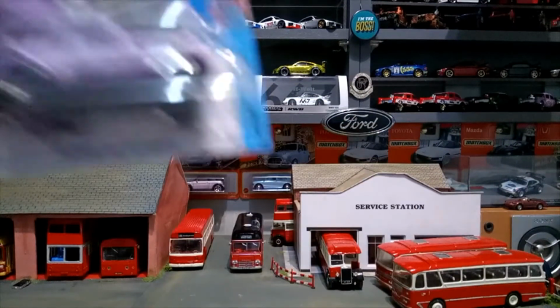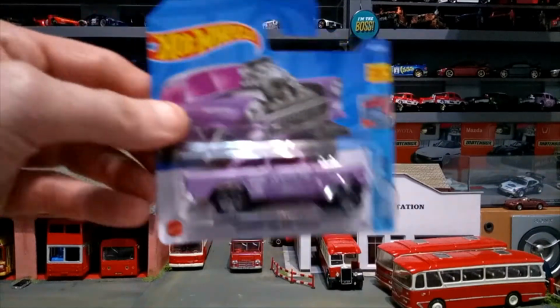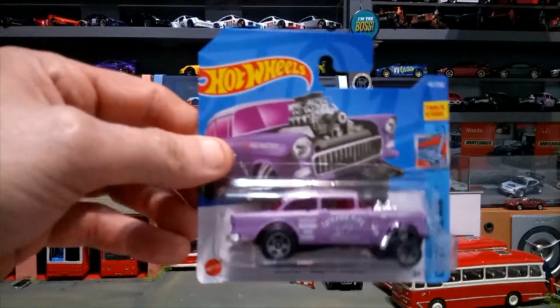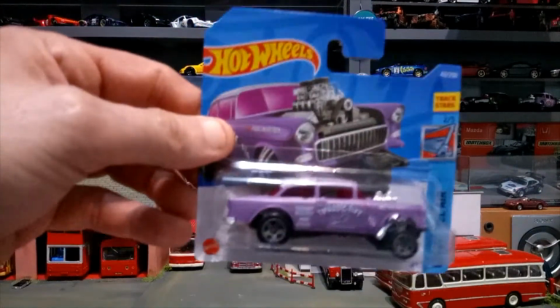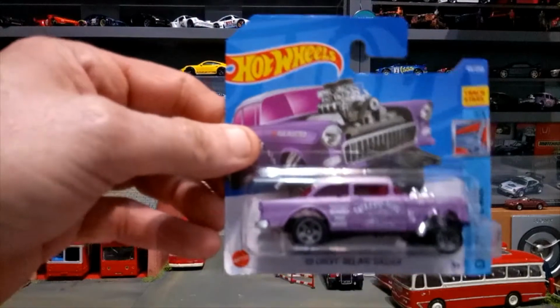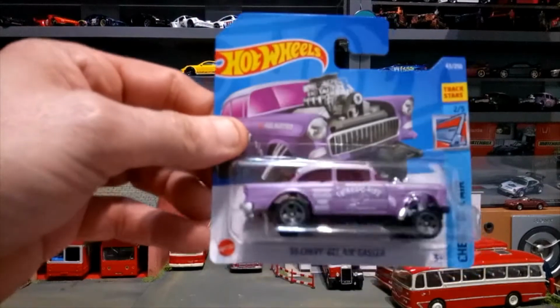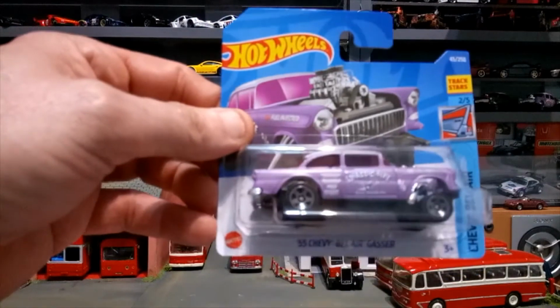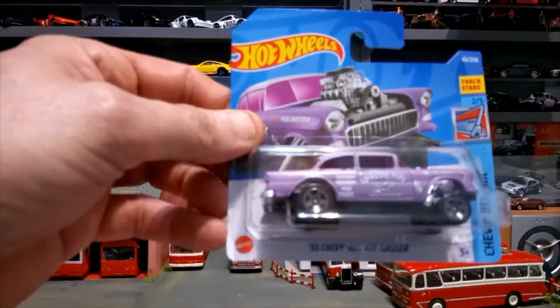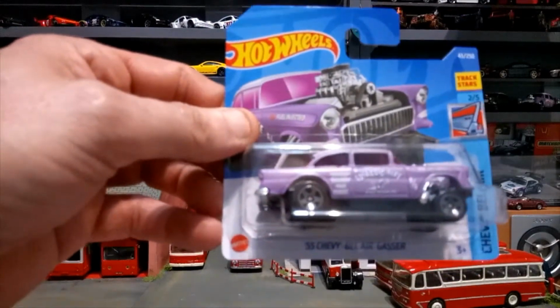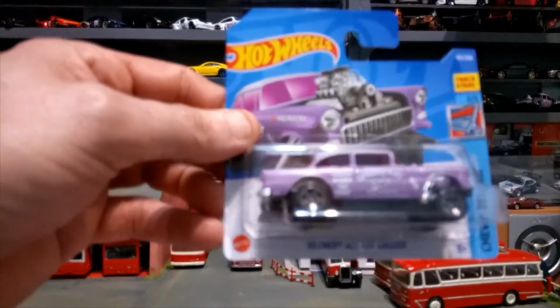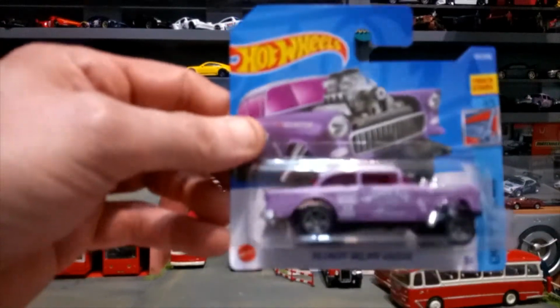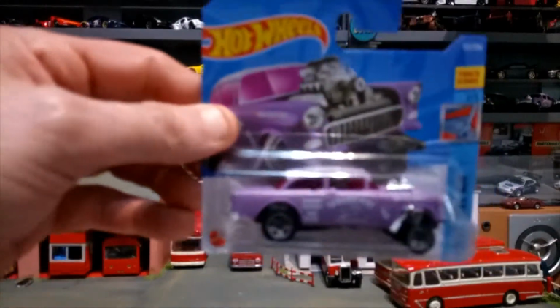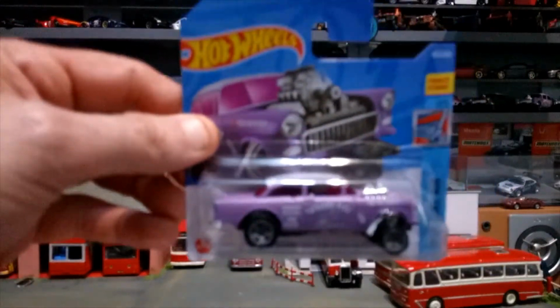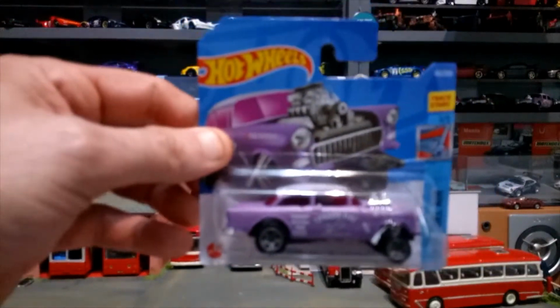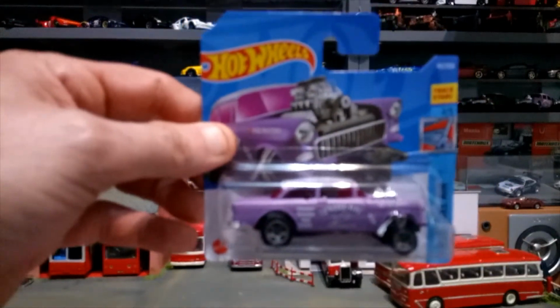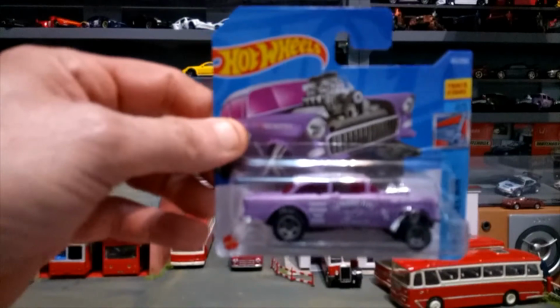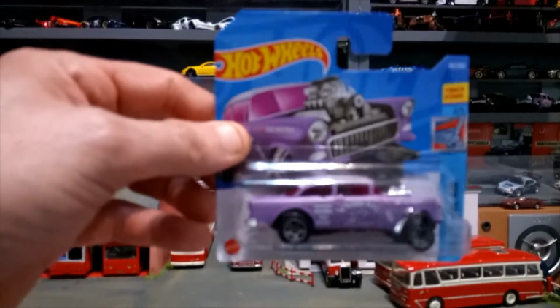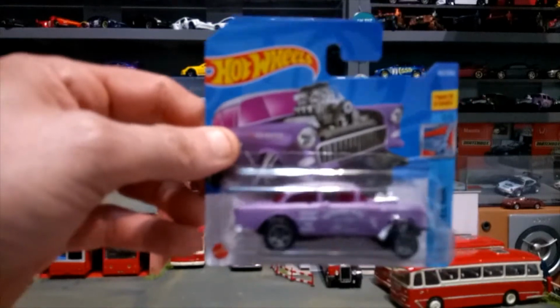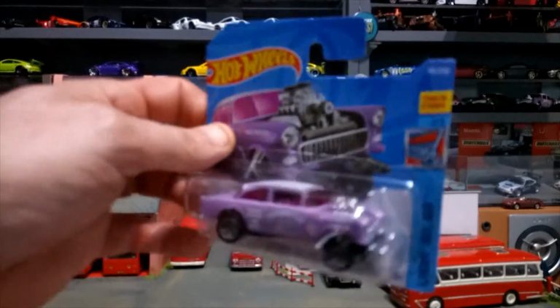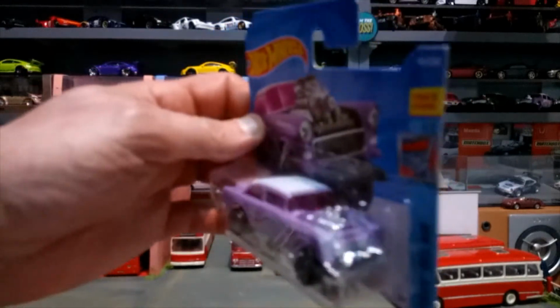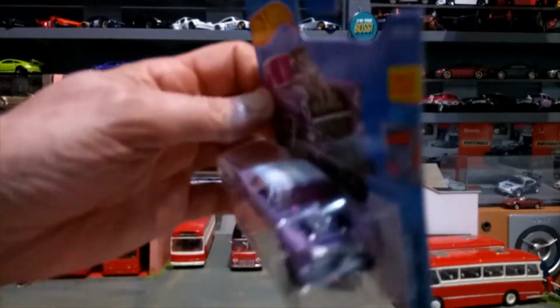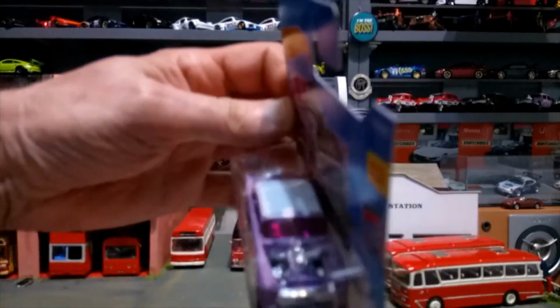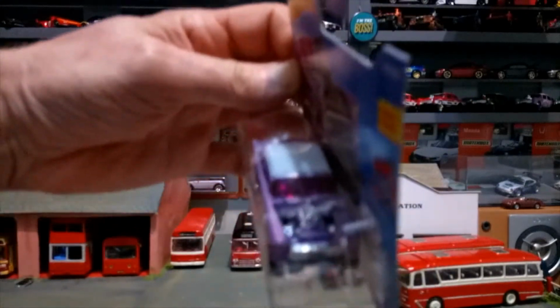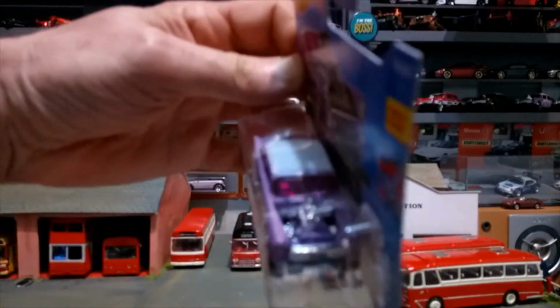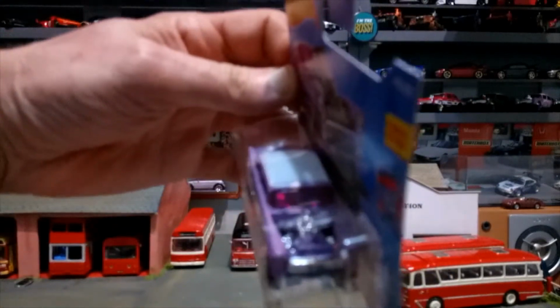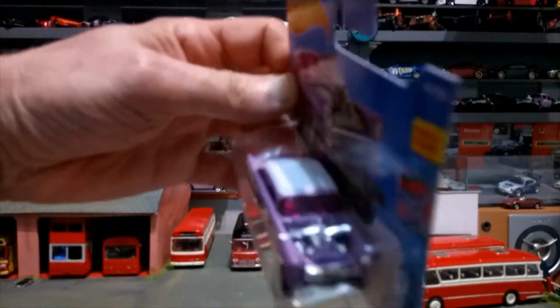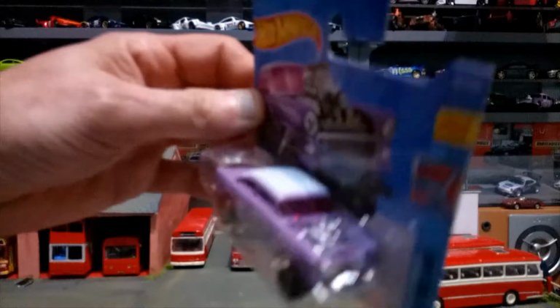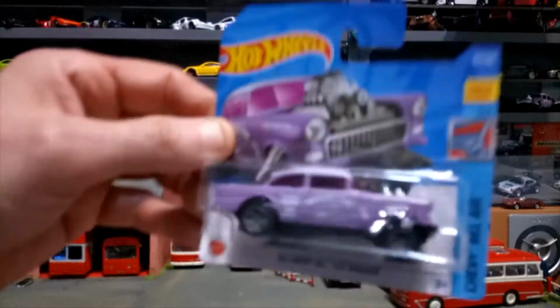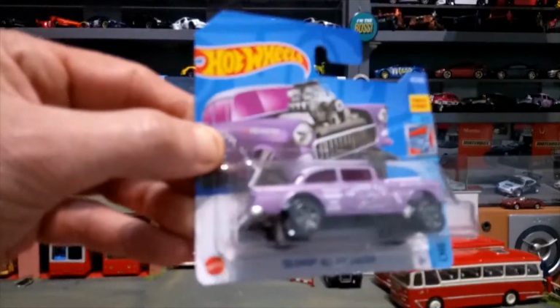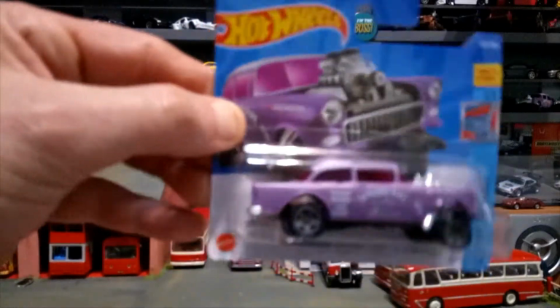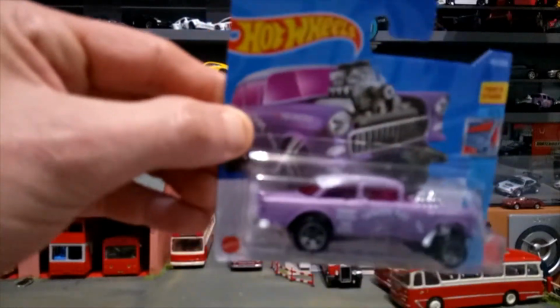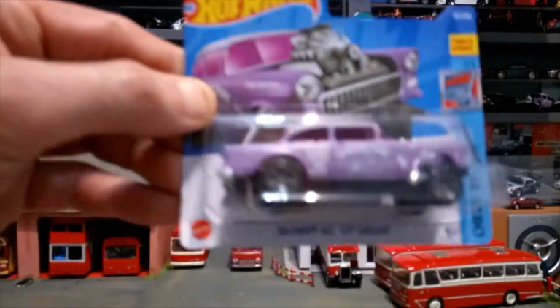I do like my gassers, so this is the '55 Chevy Bel Air gasser in a violet color with the engine sticking out, nice white roof — a nice contrast.